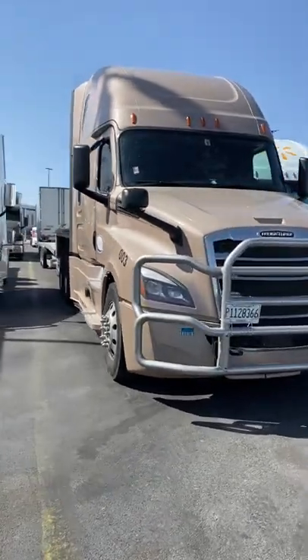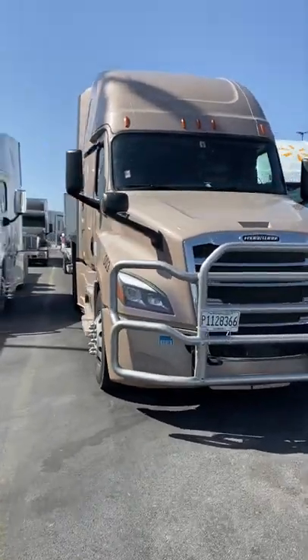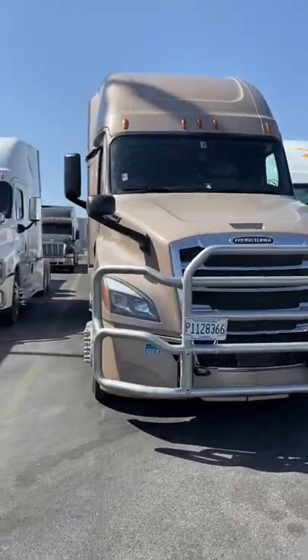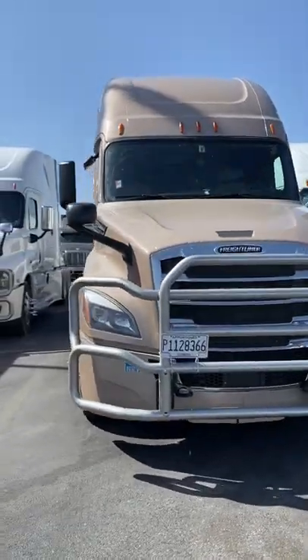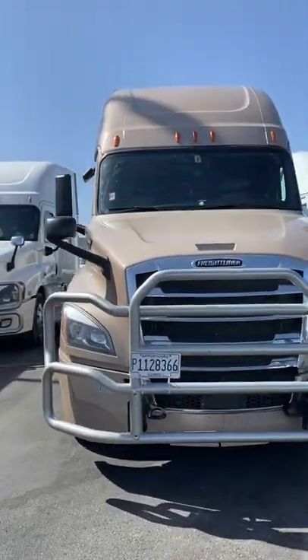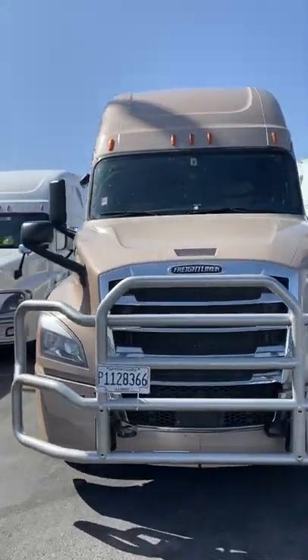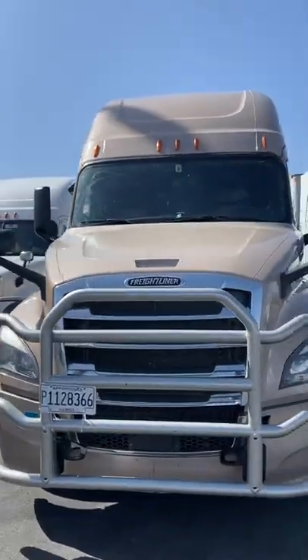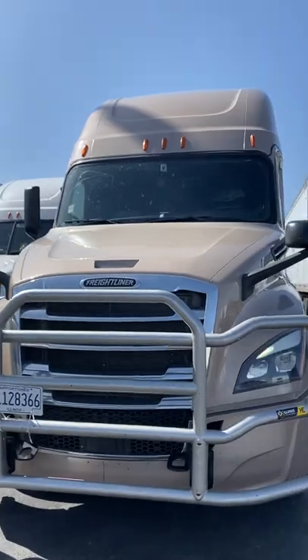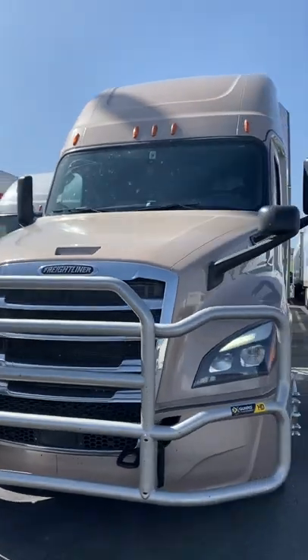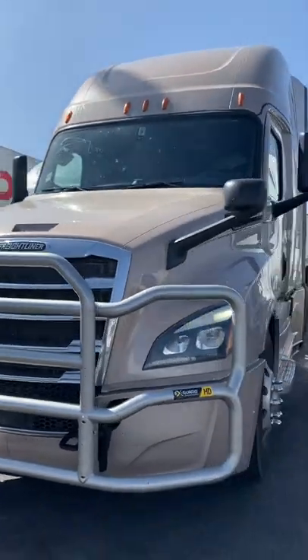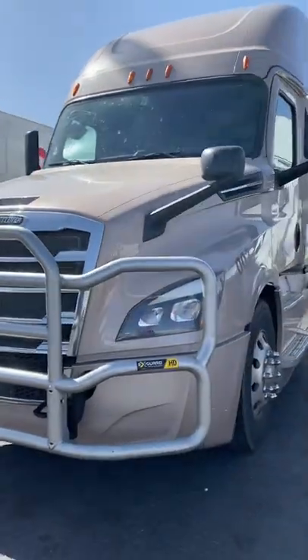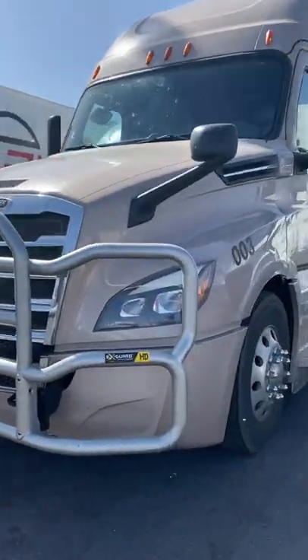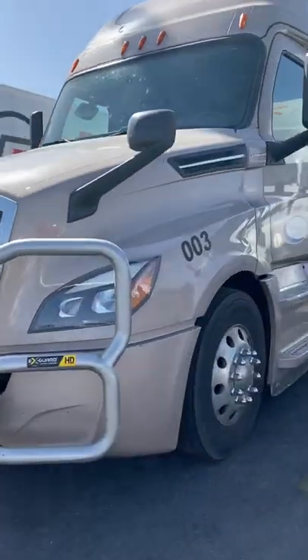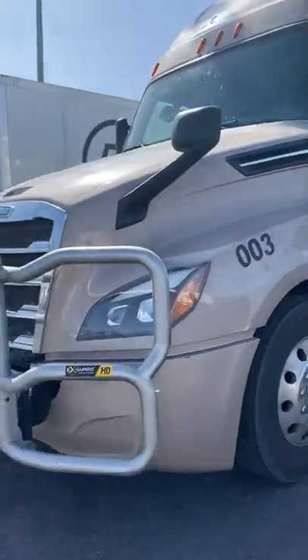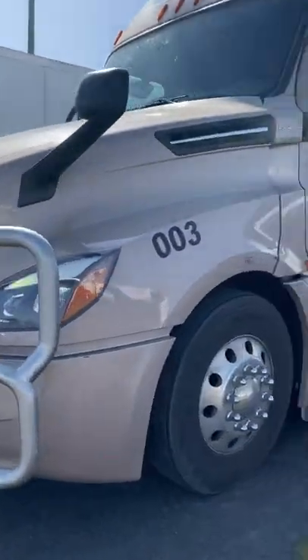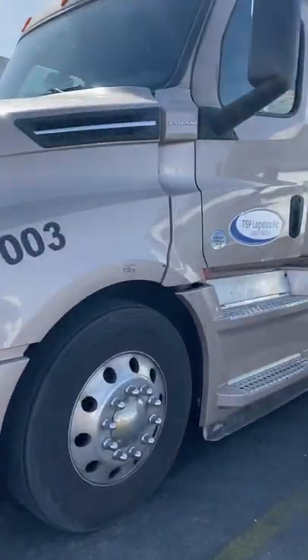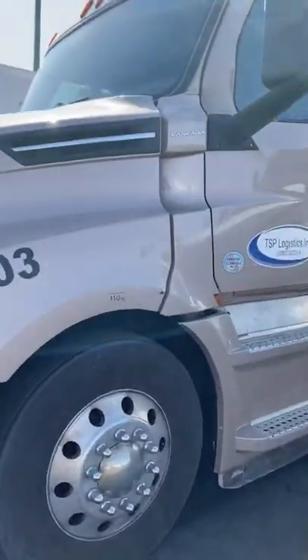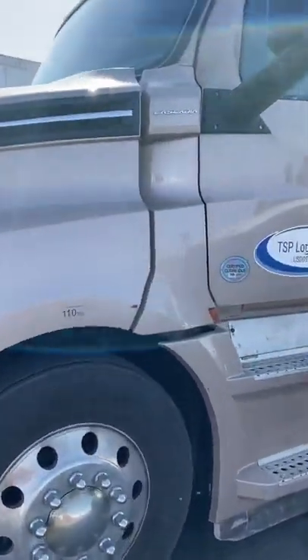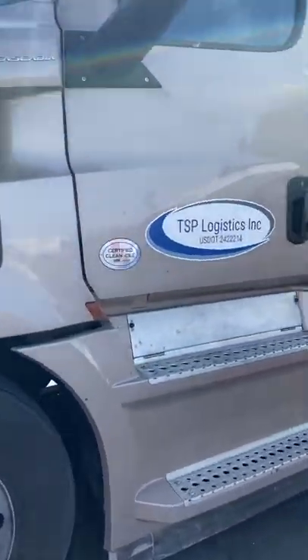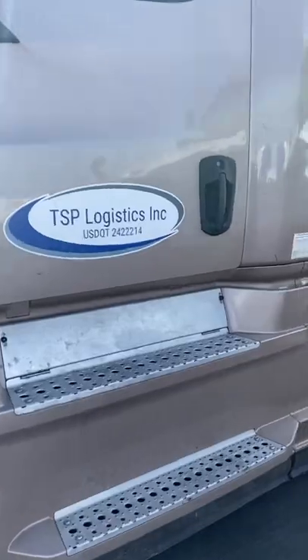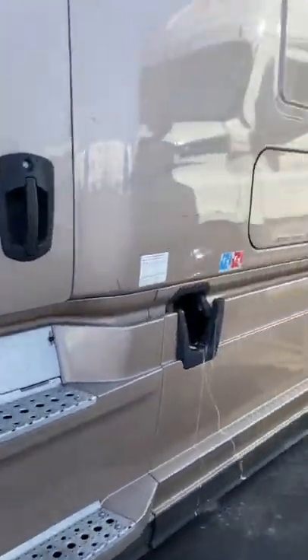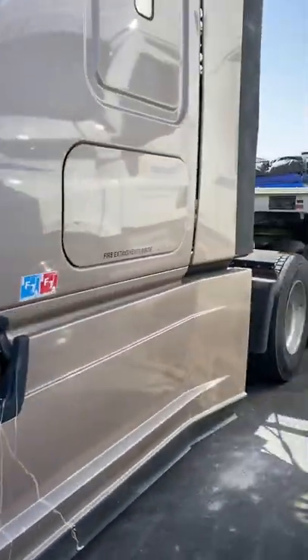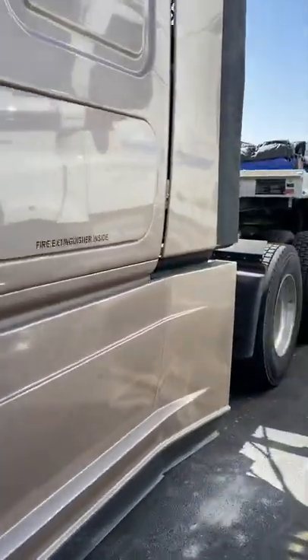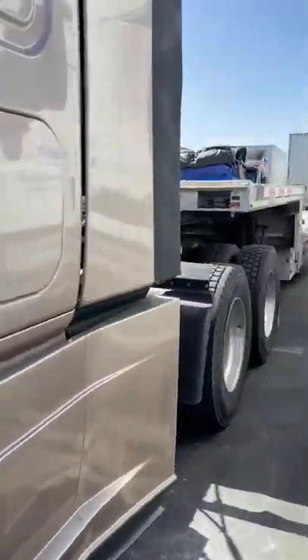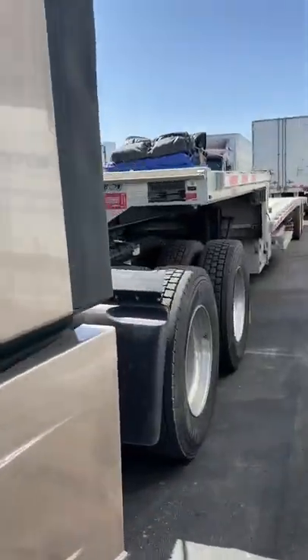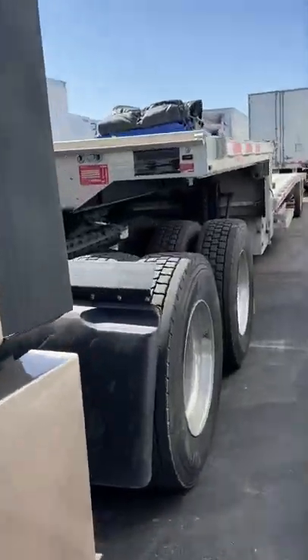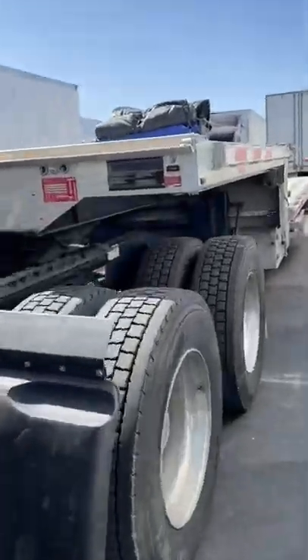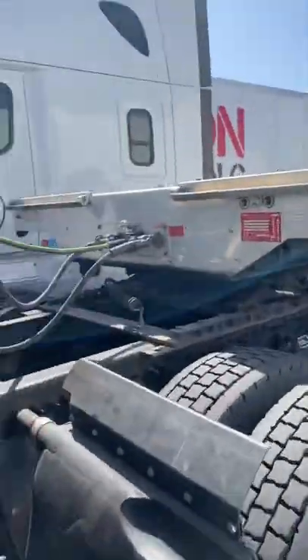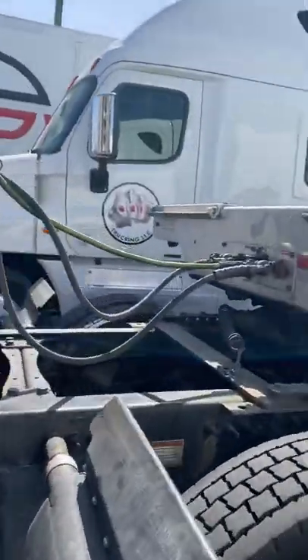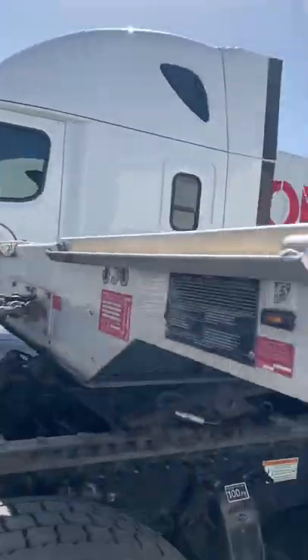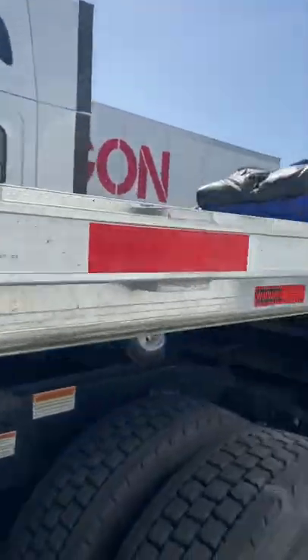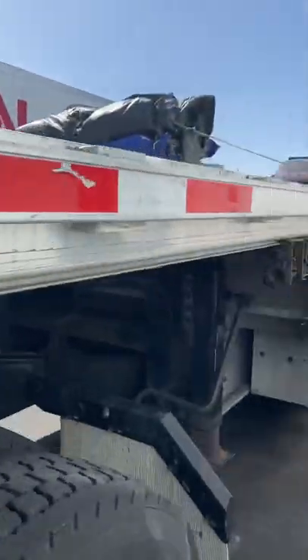This is the truck I drive for the new company, this Freightliner Cascadia, which has been good to me so far, with a lot of issues. And this is what the setup looks like — sorry it's a little dirty, so I'll have to take it to a truck wash.